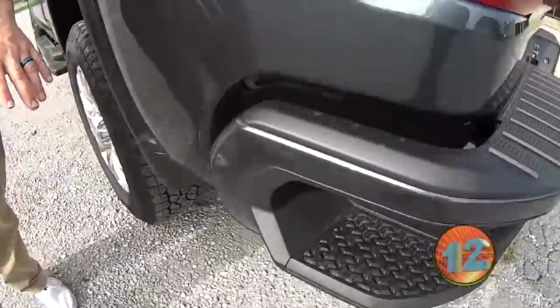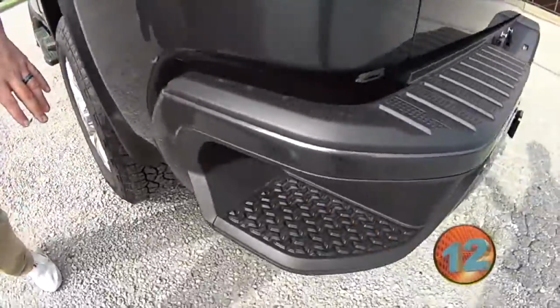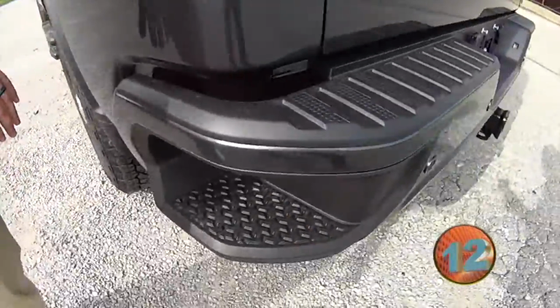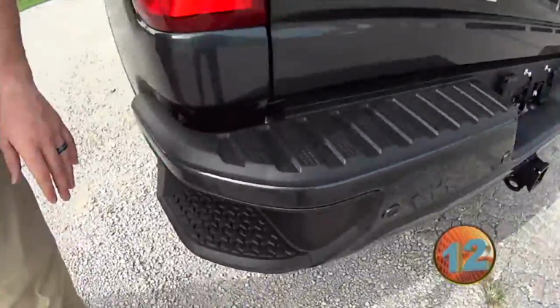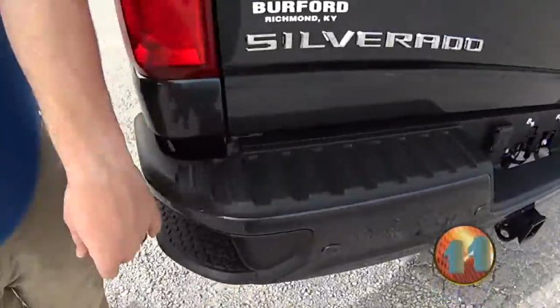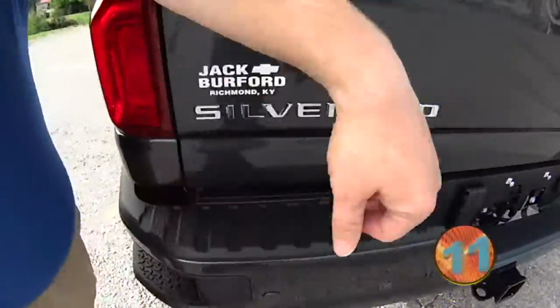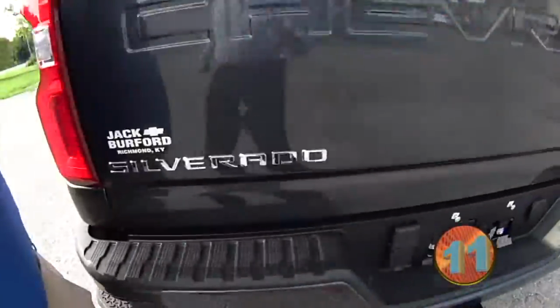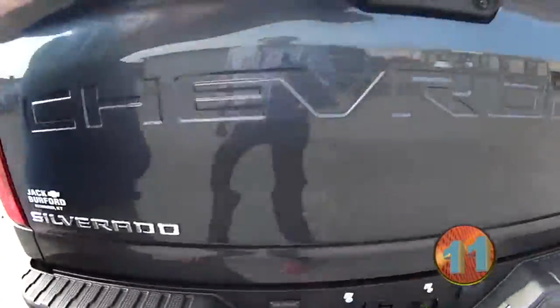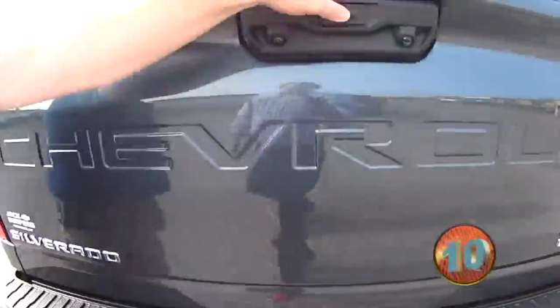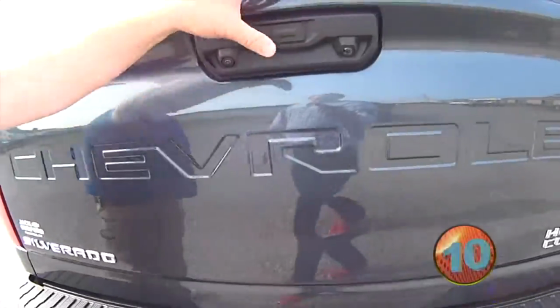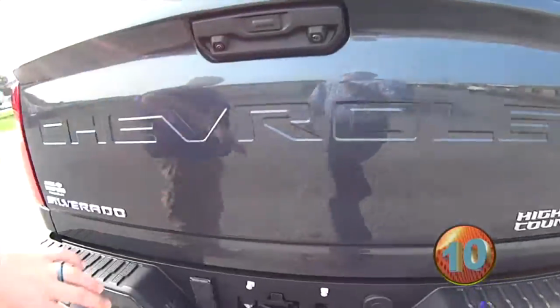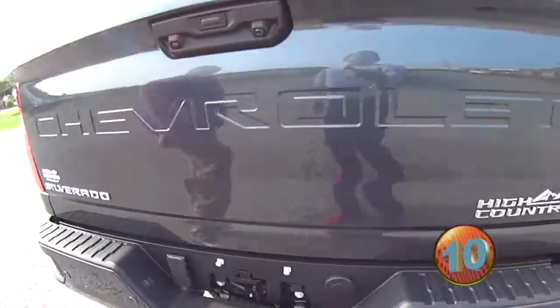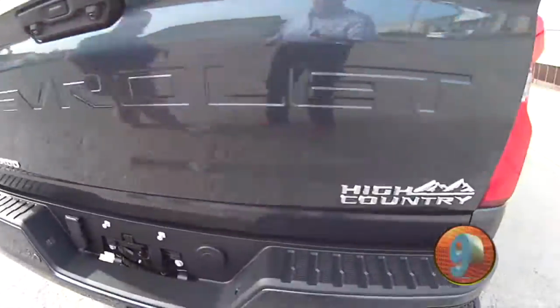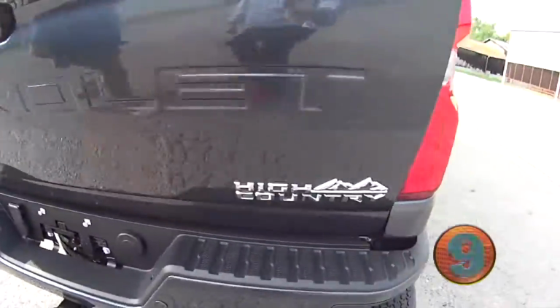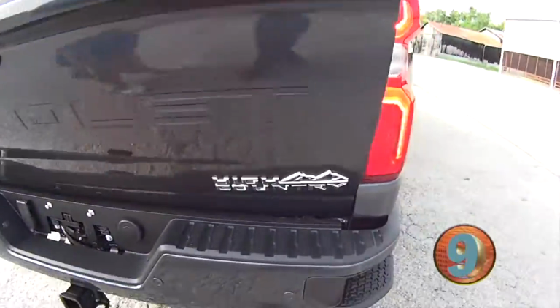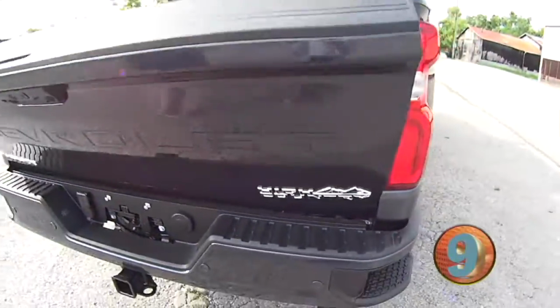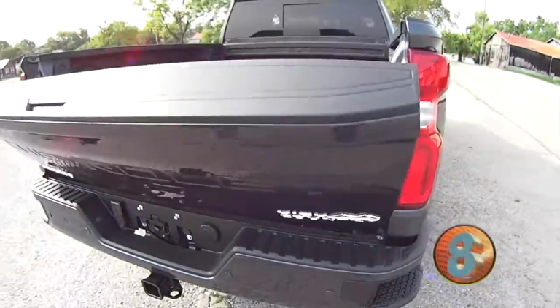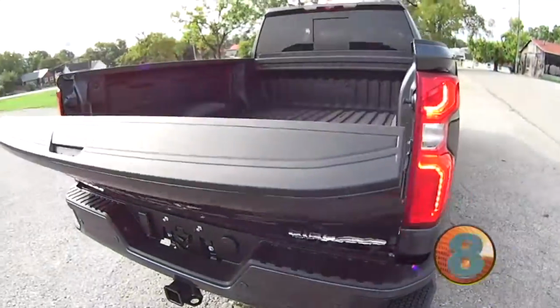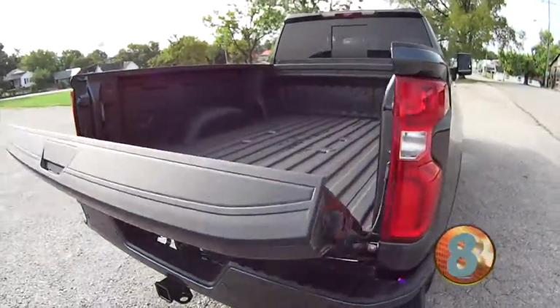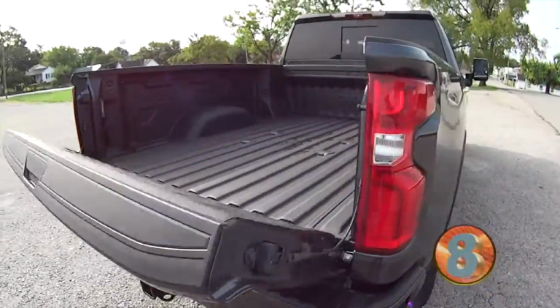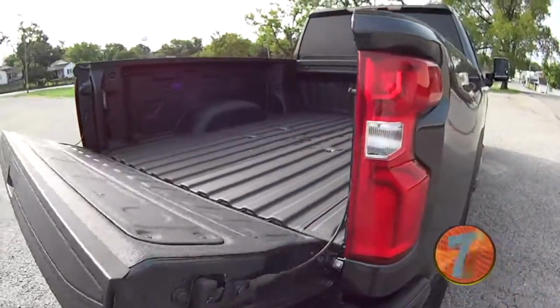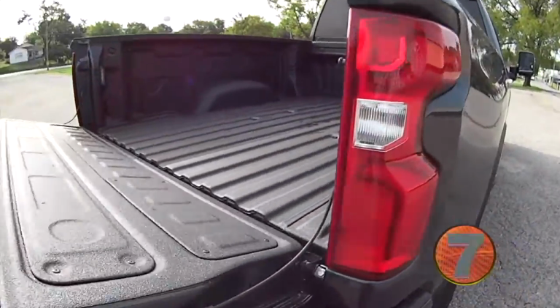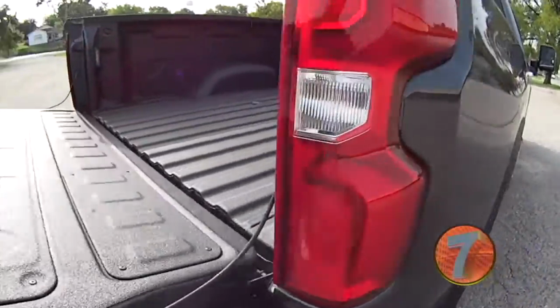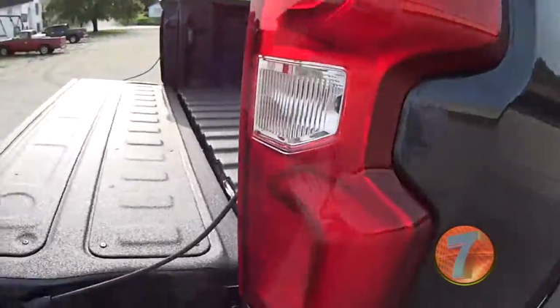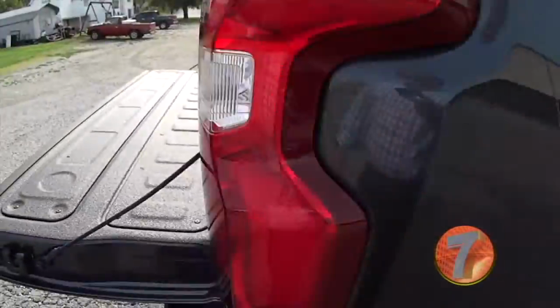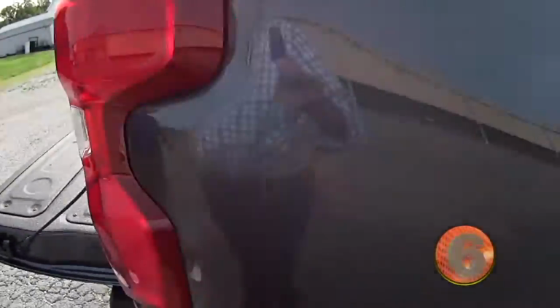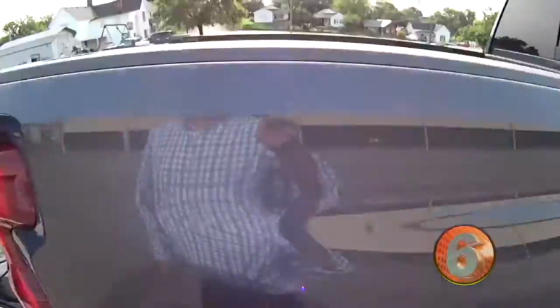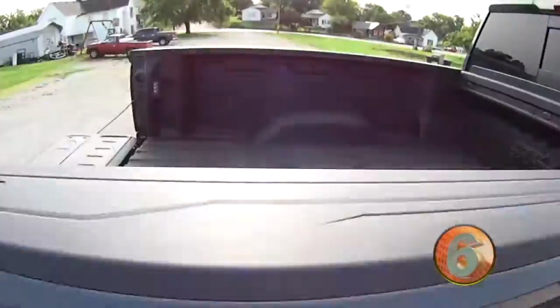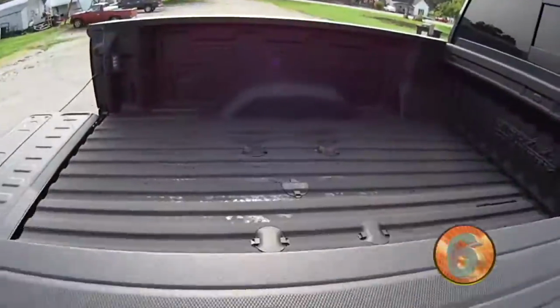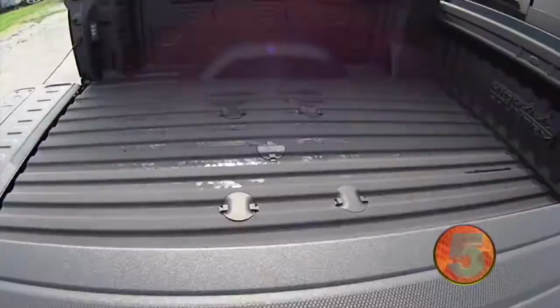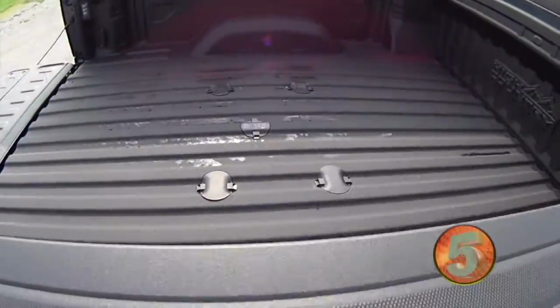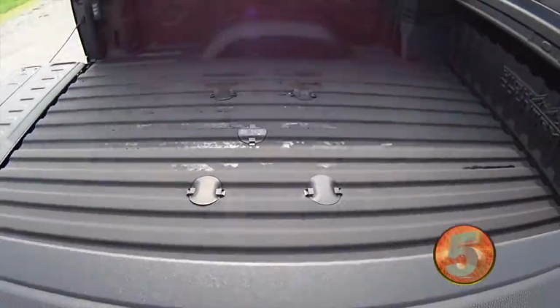Of course, it does have the easy down tailgate and easy up — we'll go ahead and hit that button. See it coming down slowly, got the bed liner in there. It's got the prep package for the gooseneck and fifth wheel. It sure does!